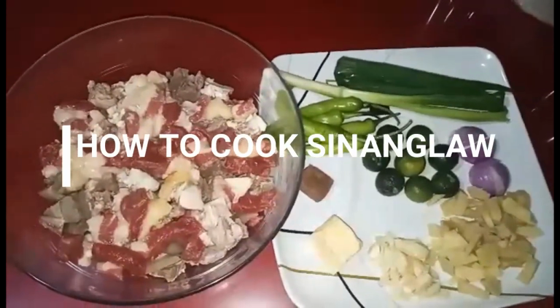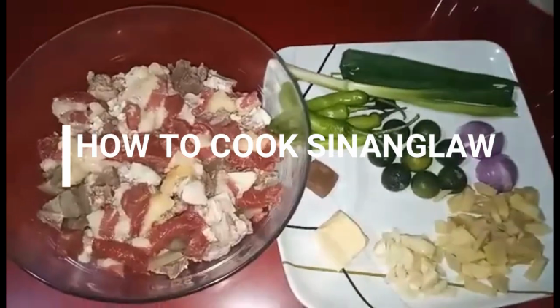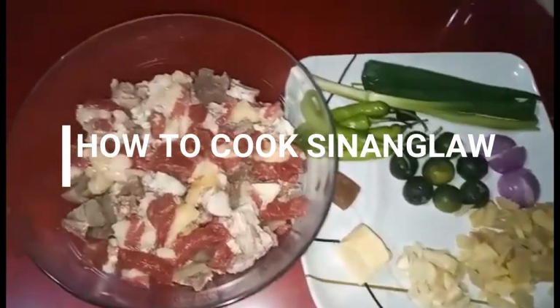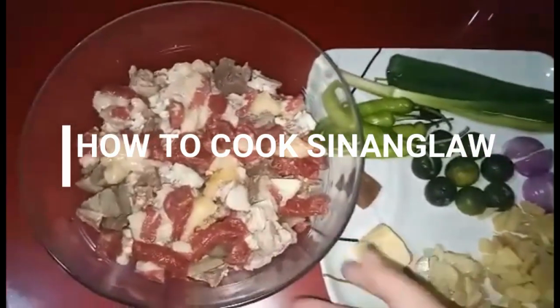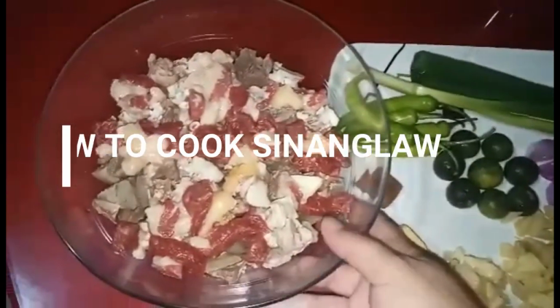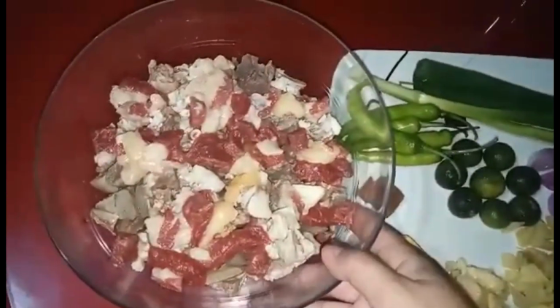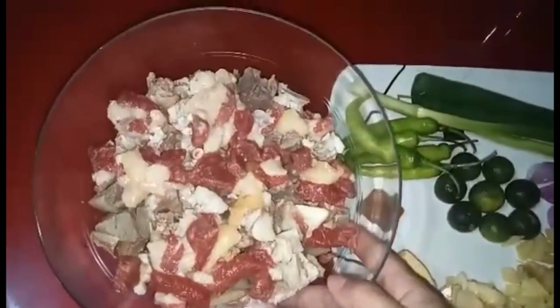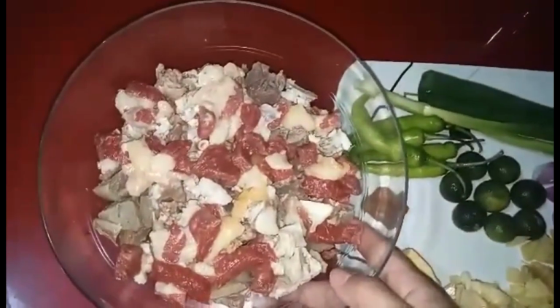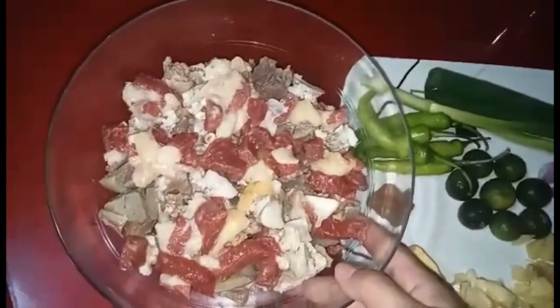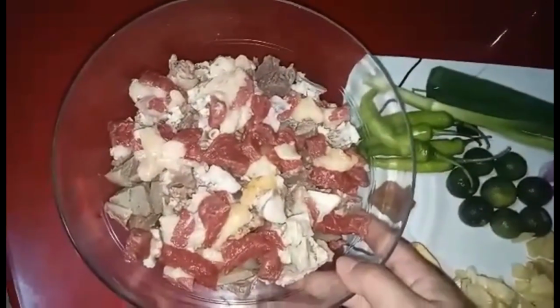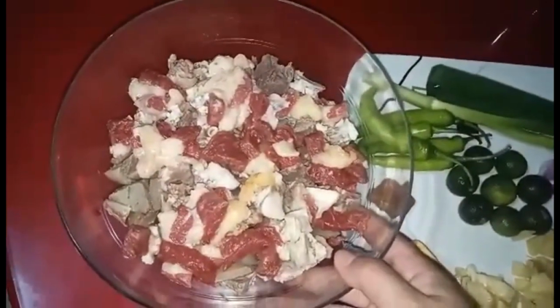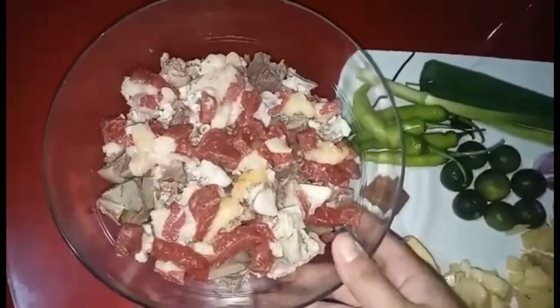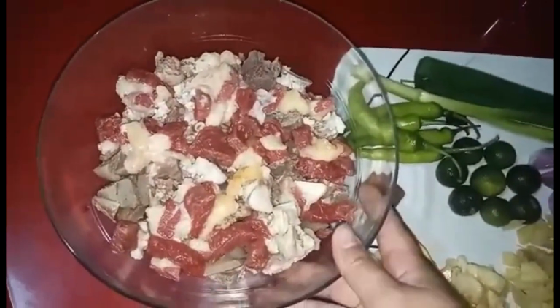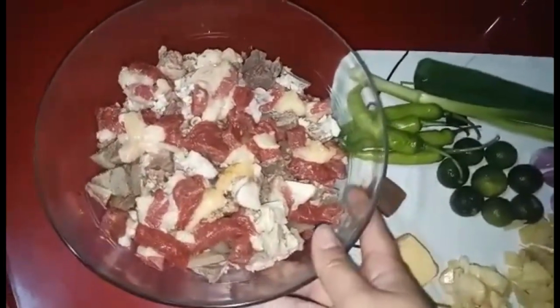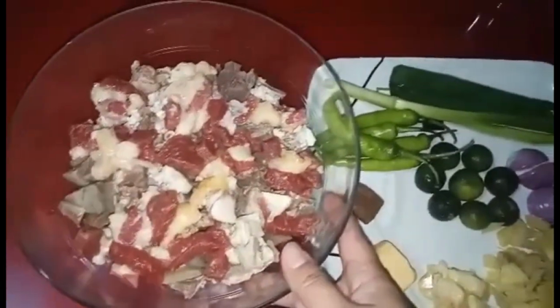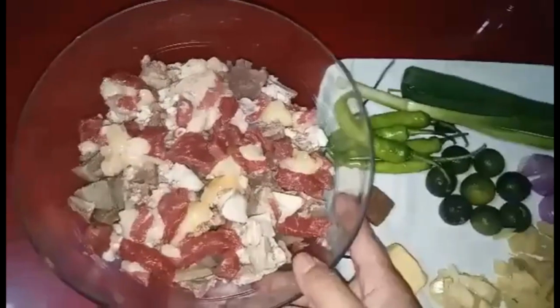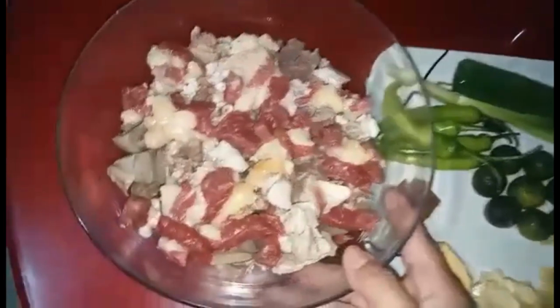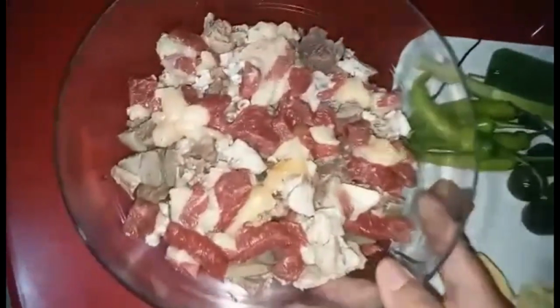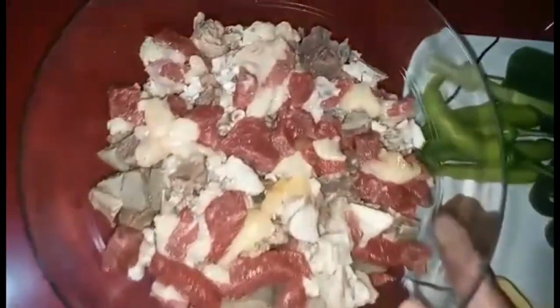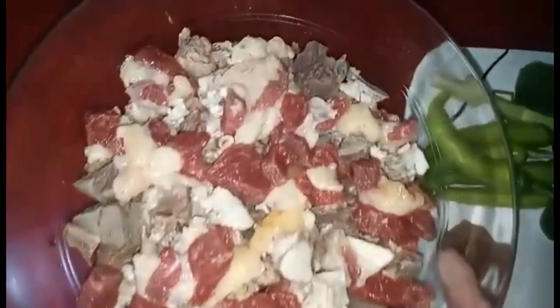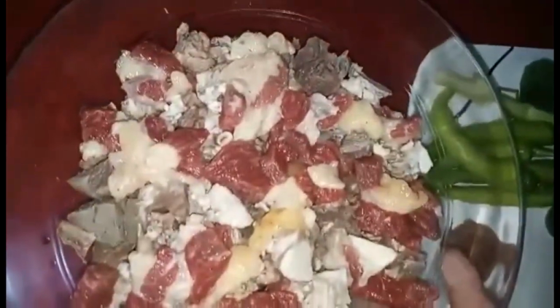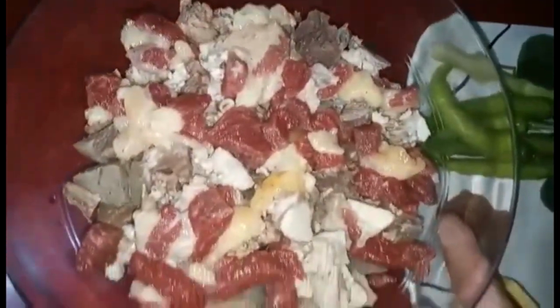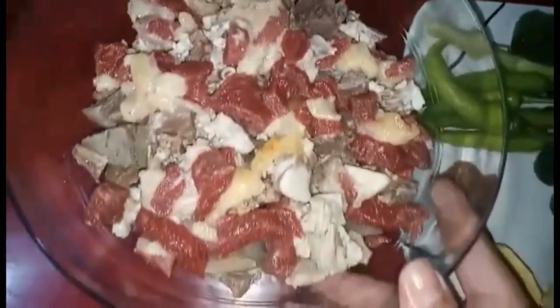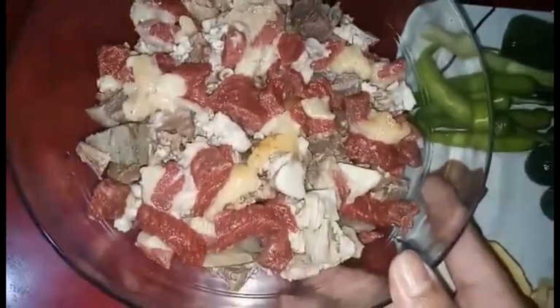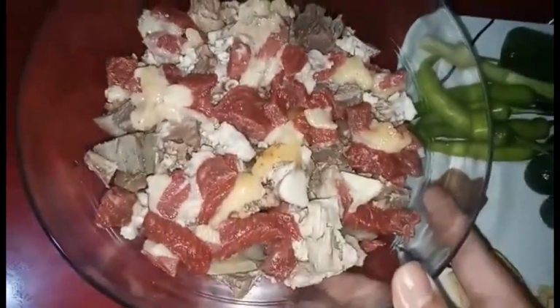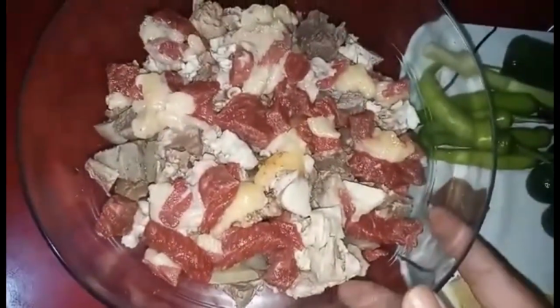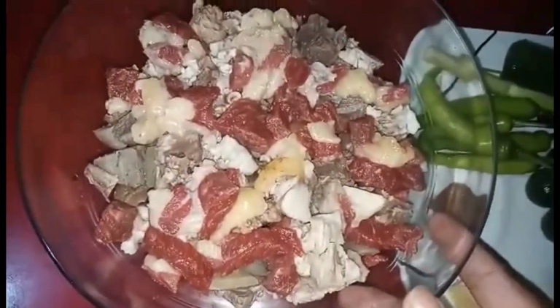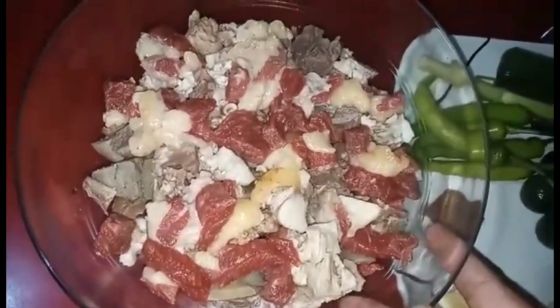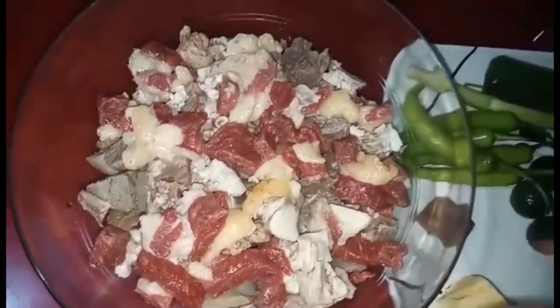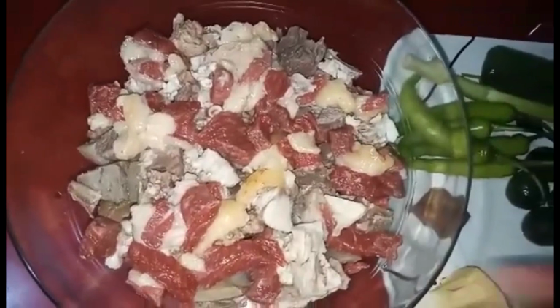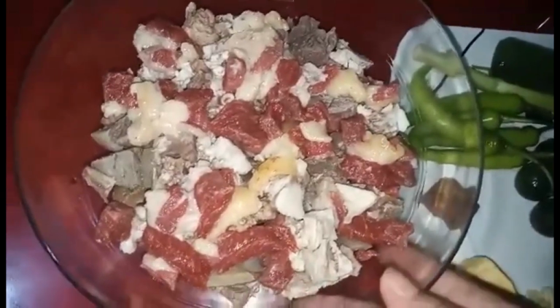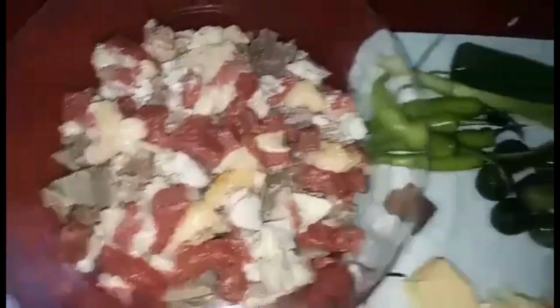Meron ditong beef, laman loob ng baka, tapos papakuloan natin ito ng 30 minutes. Pakulan natin sya.